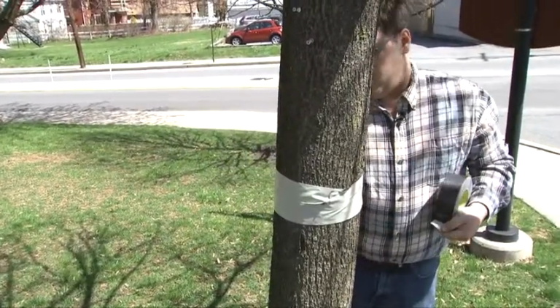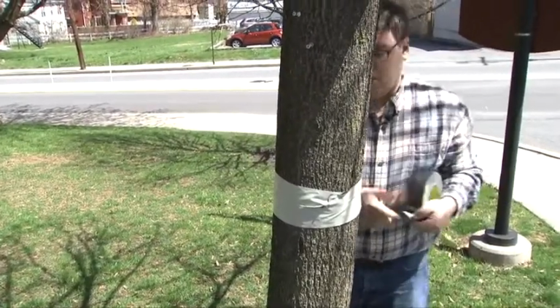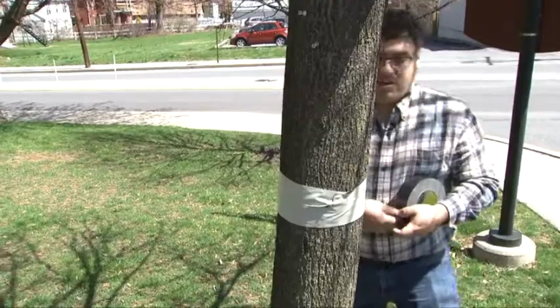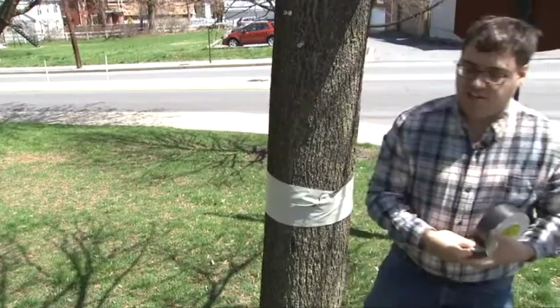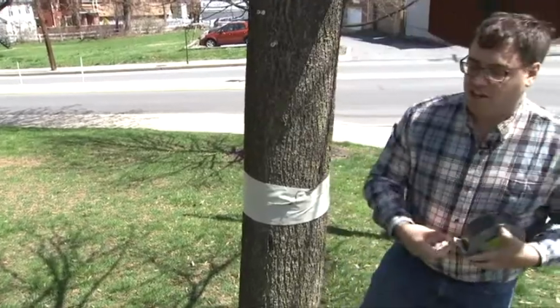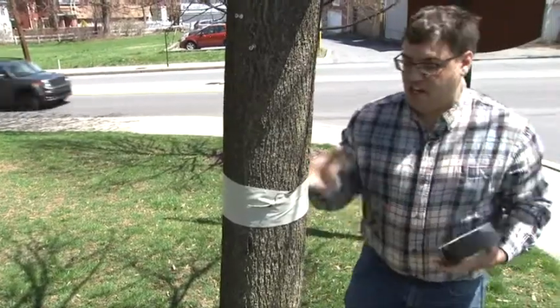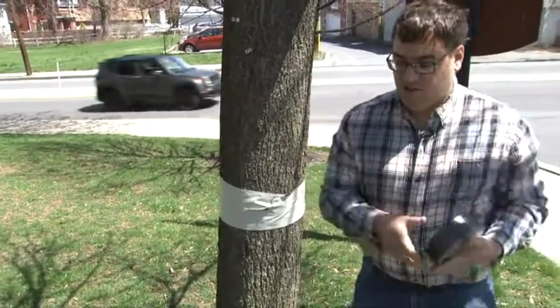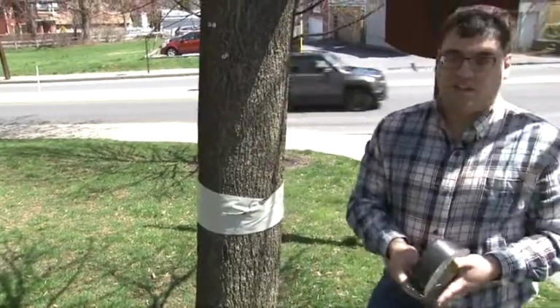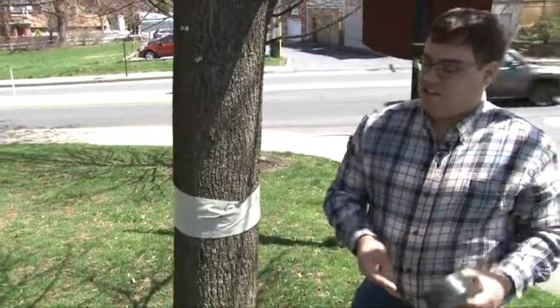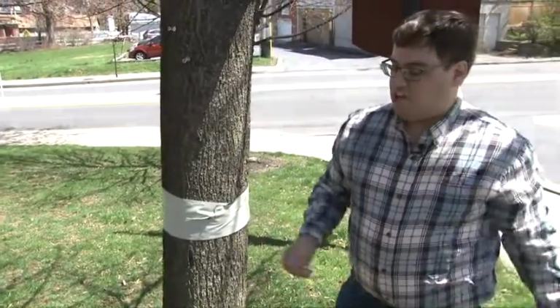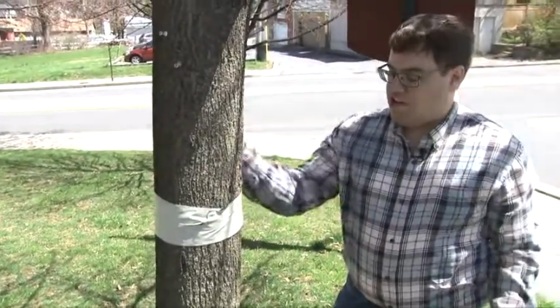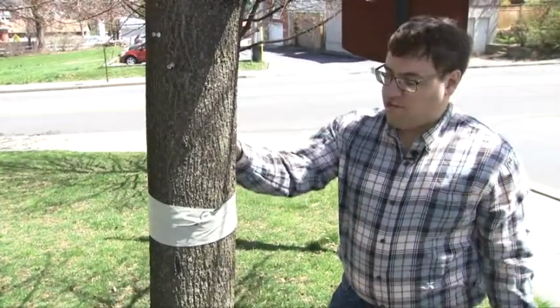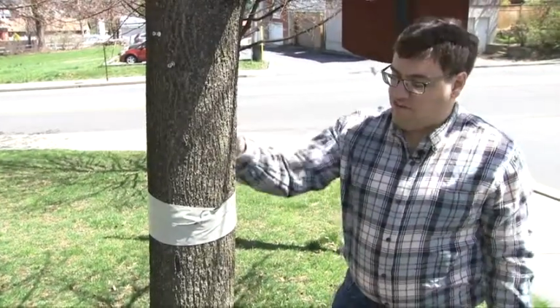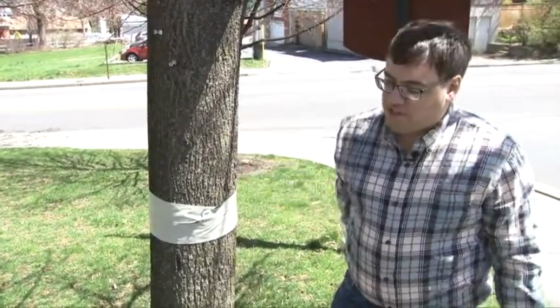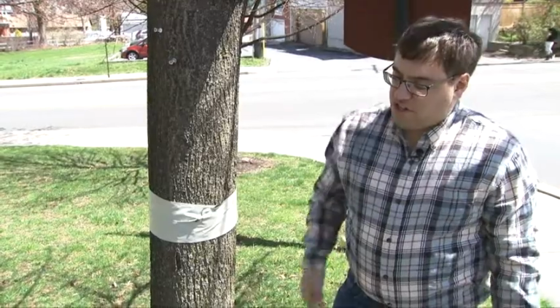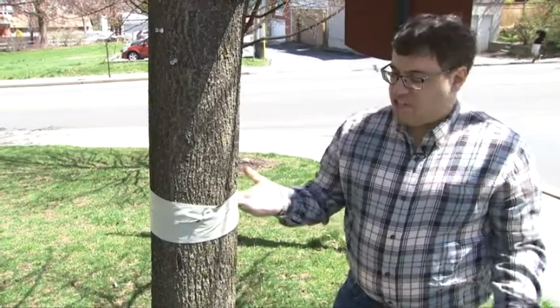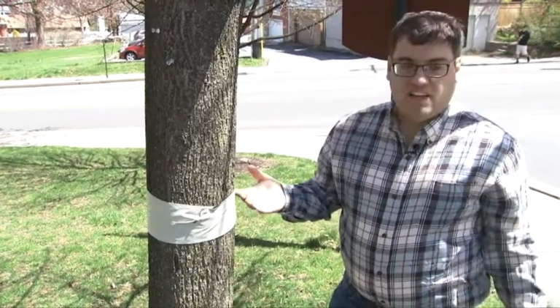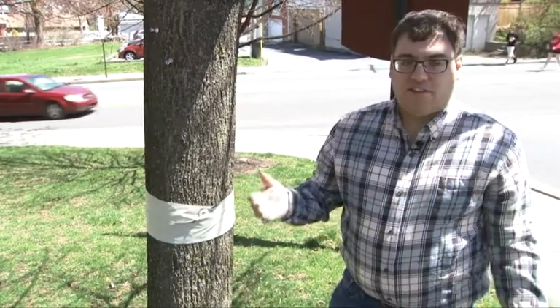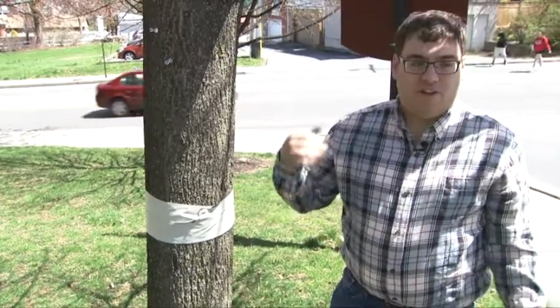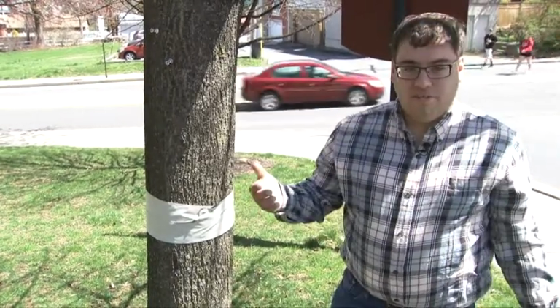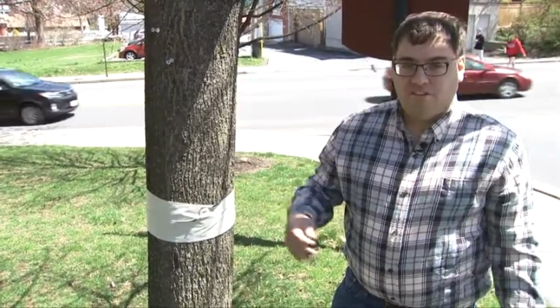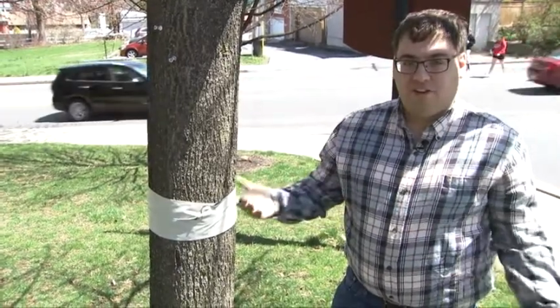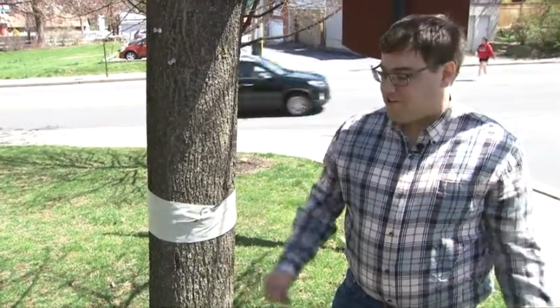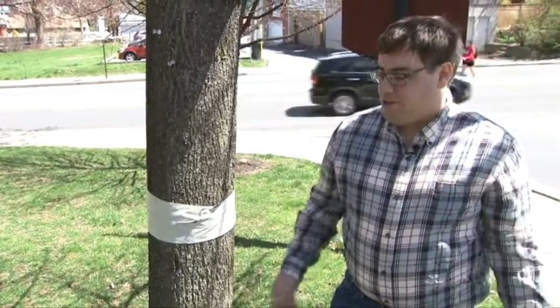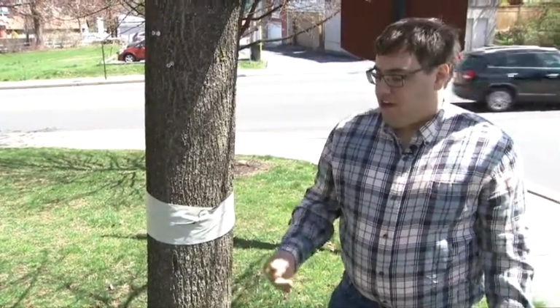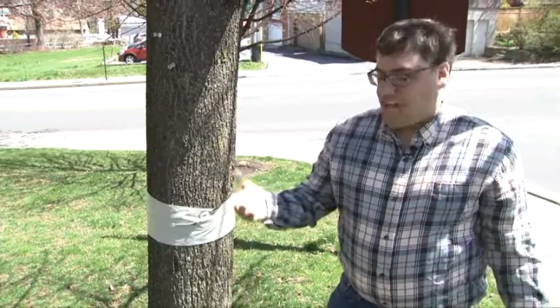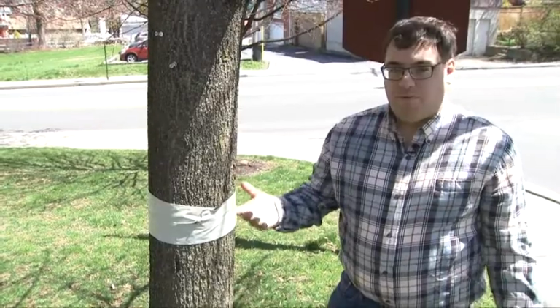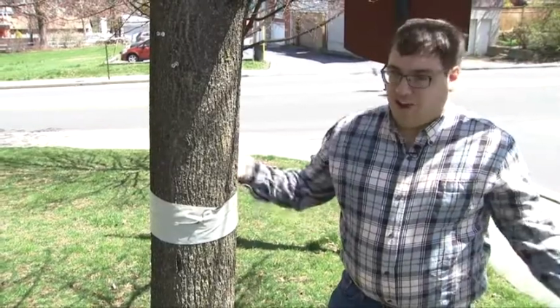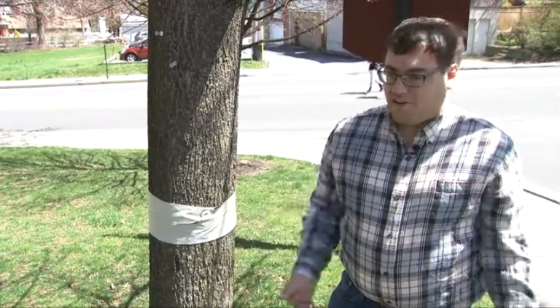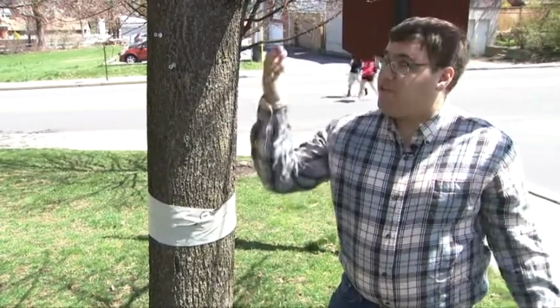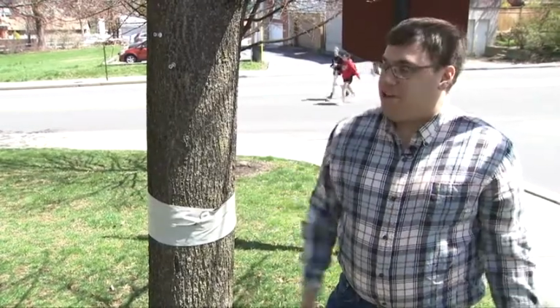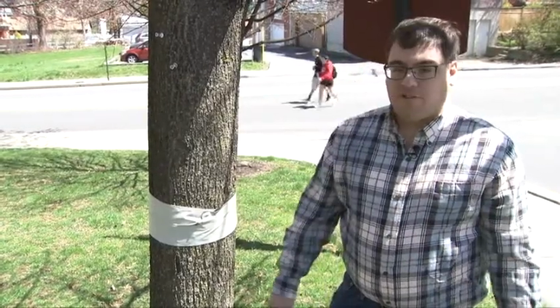You want to give as much surface area as you can within reason to make sure that you catch a bunch of lanternfly nymphs, because once they stick they'll start crawling over themselves, and if you don't catch them on the tape they're just gonna move up the tree and you're gonna lose them.